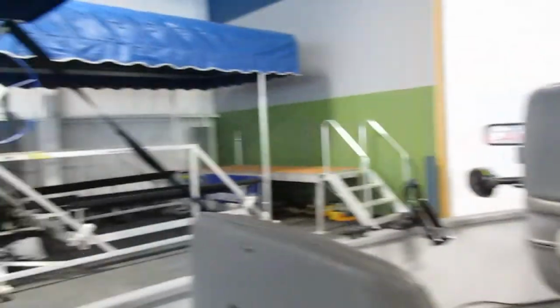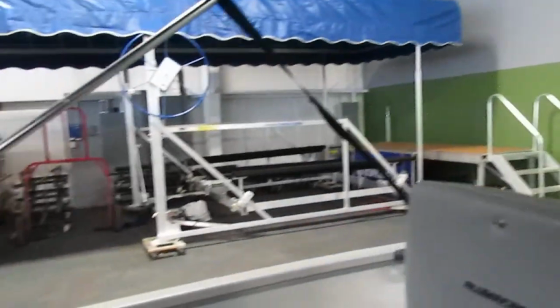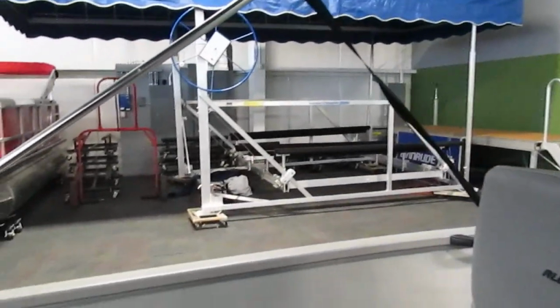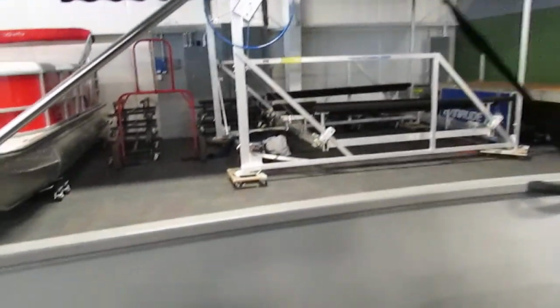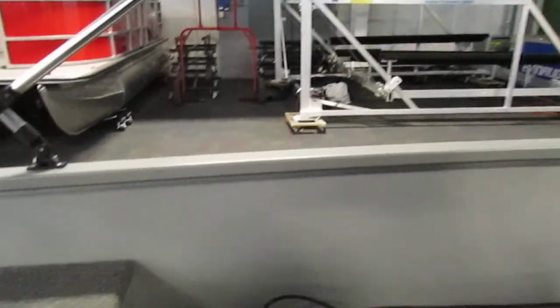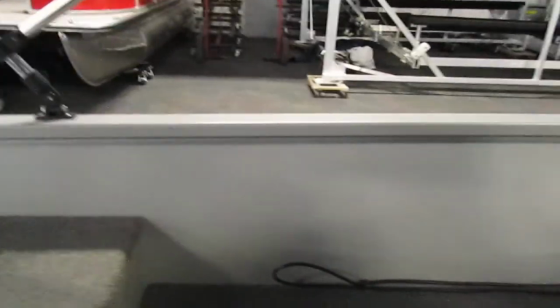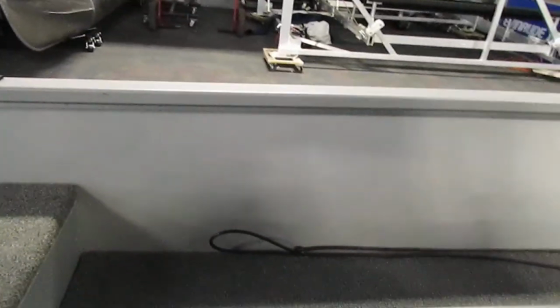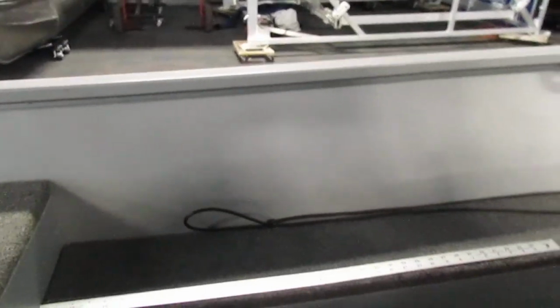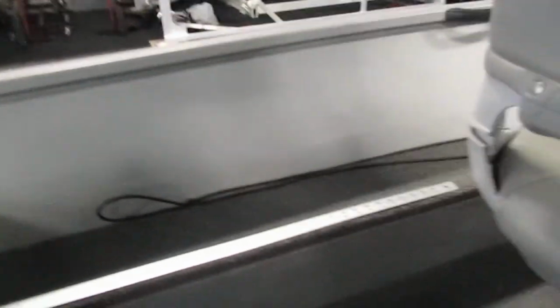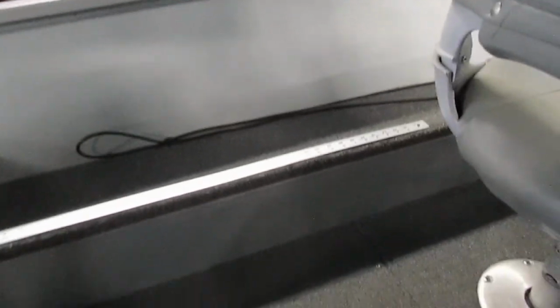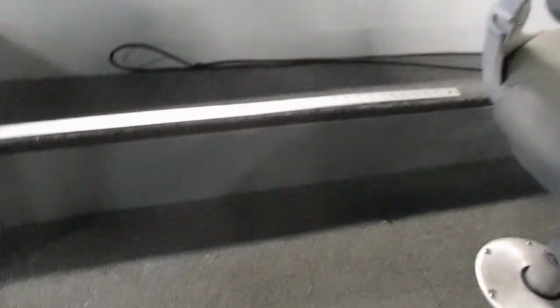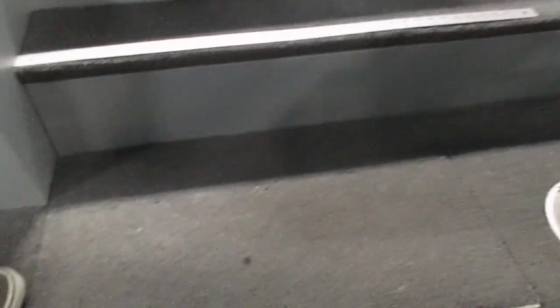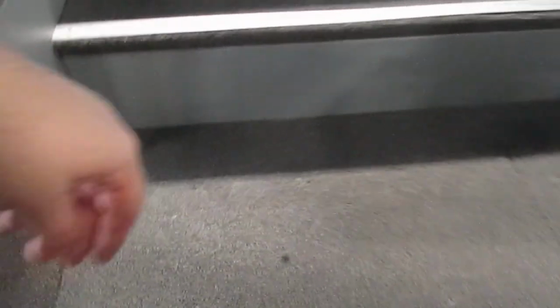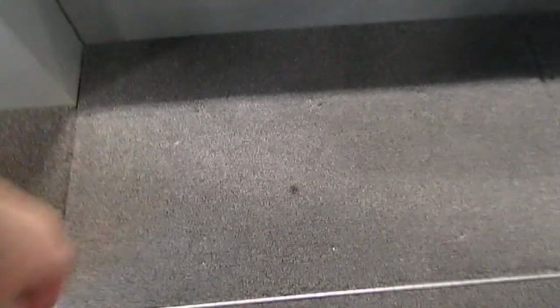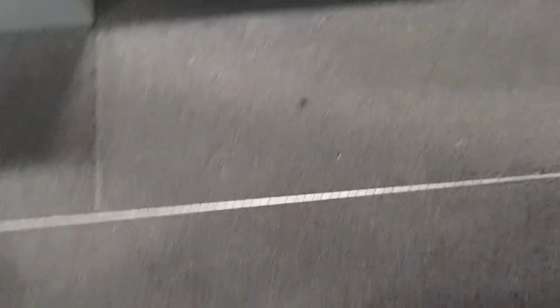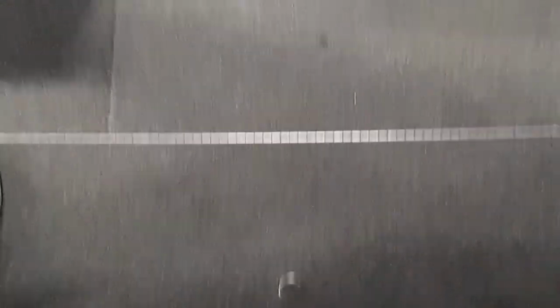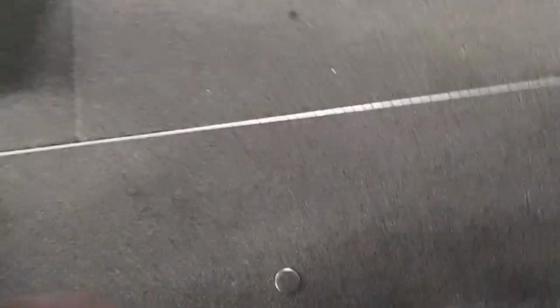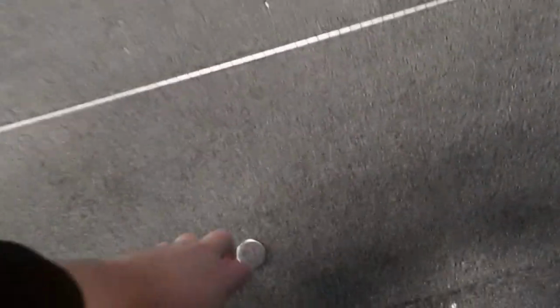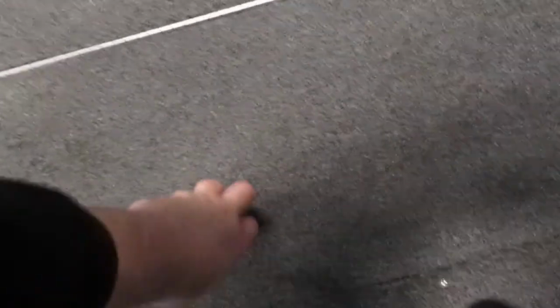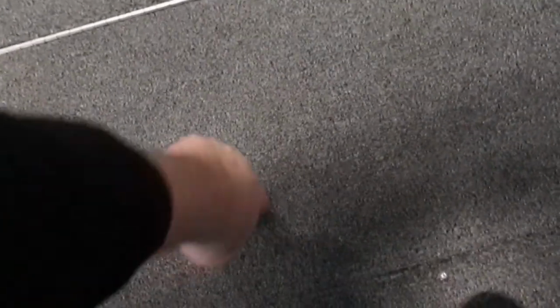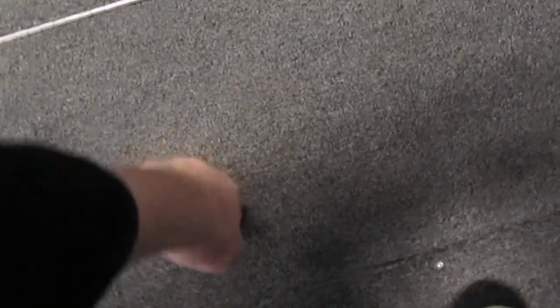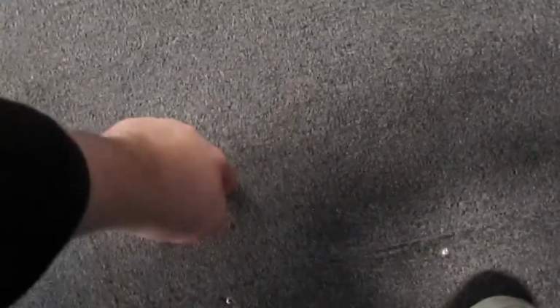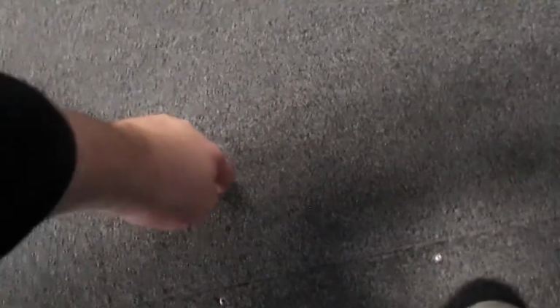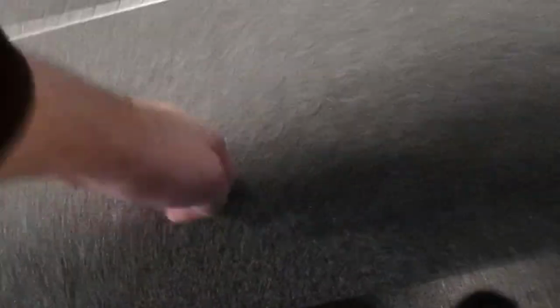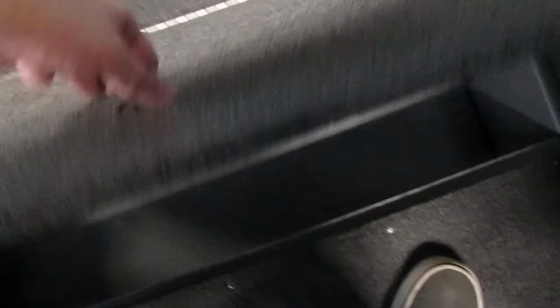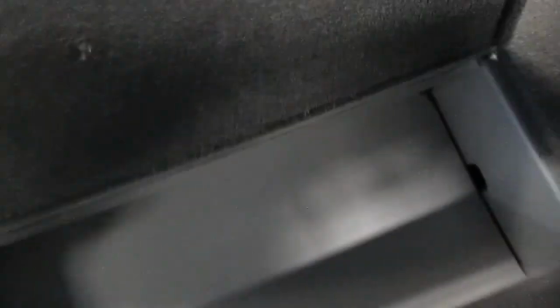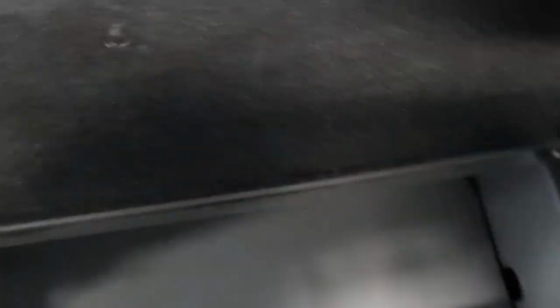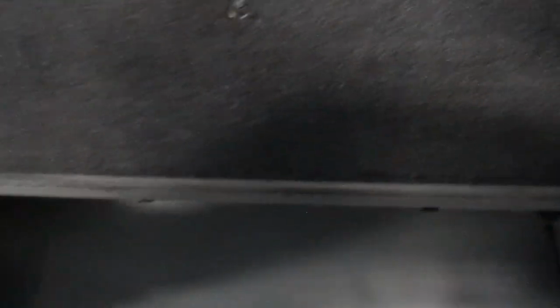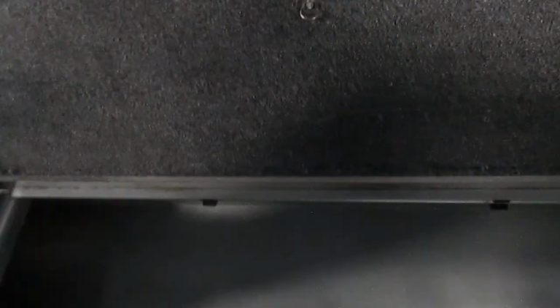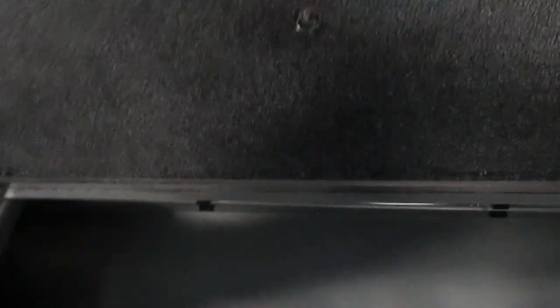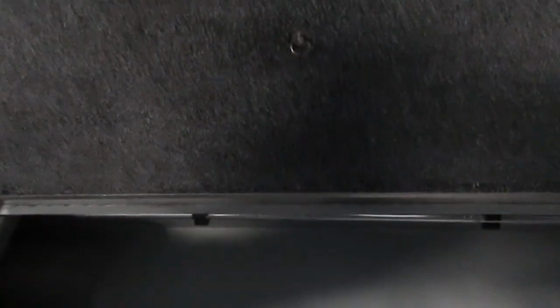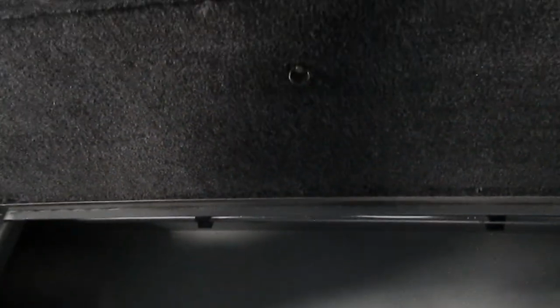This is a five-person capacity boat with a 6.6 gallon fuel tank, and here on the floor right next to the captain's chair we have storage, and your navigation lights are right in there as well.